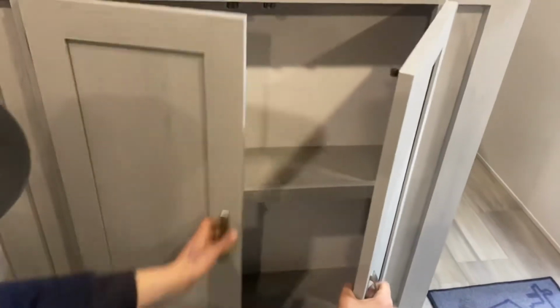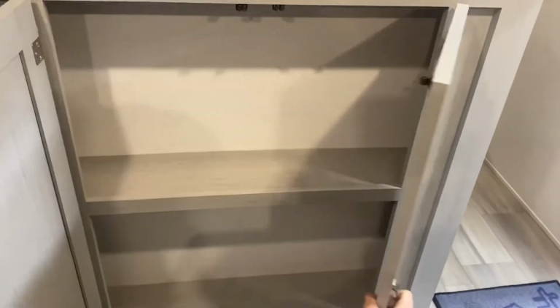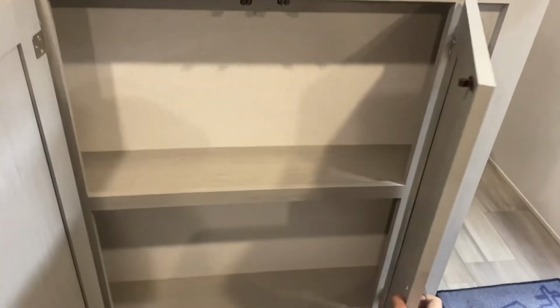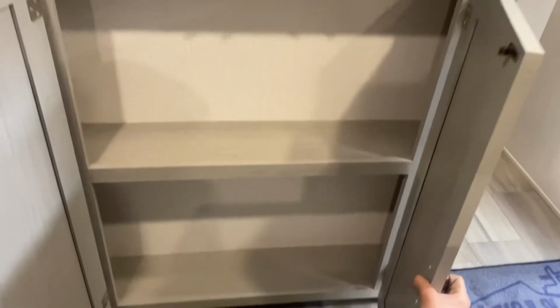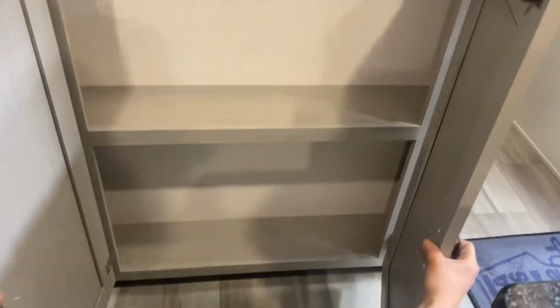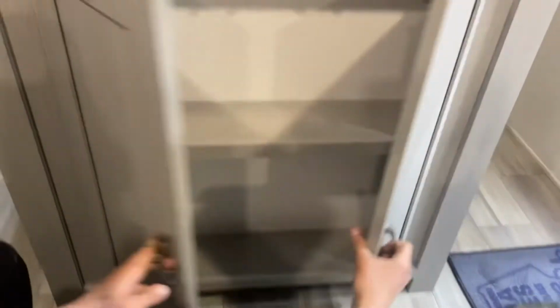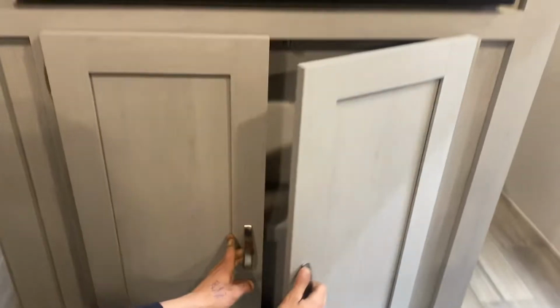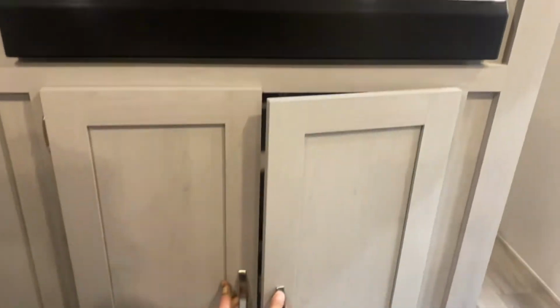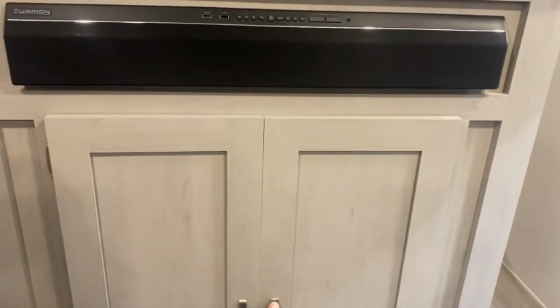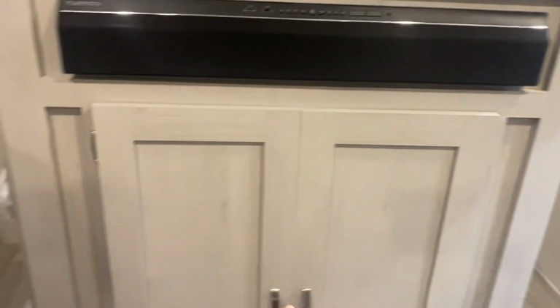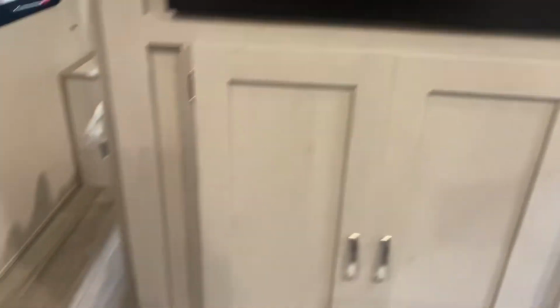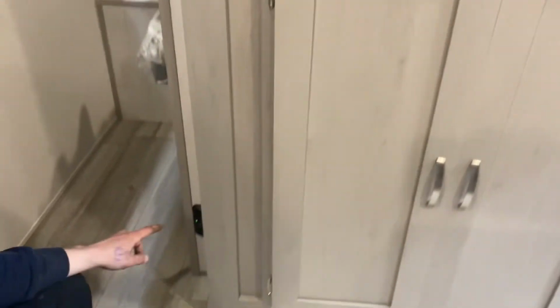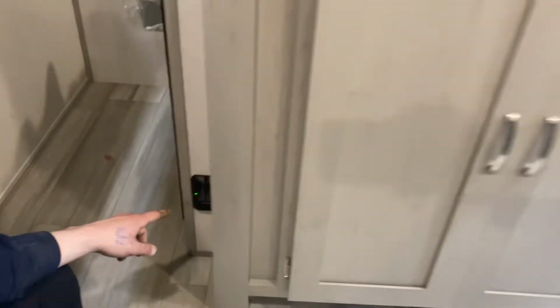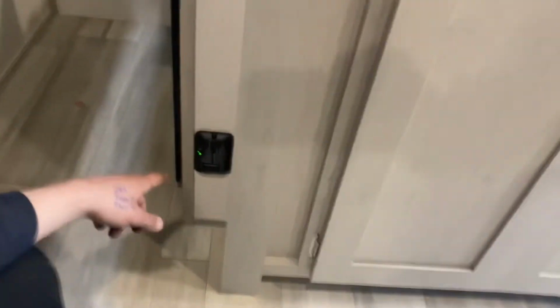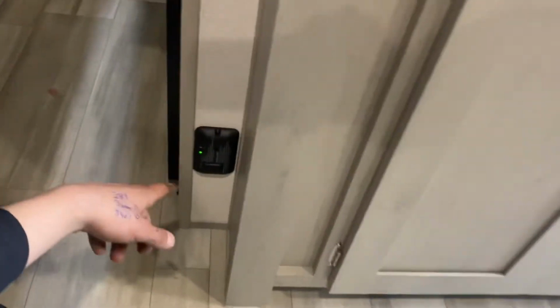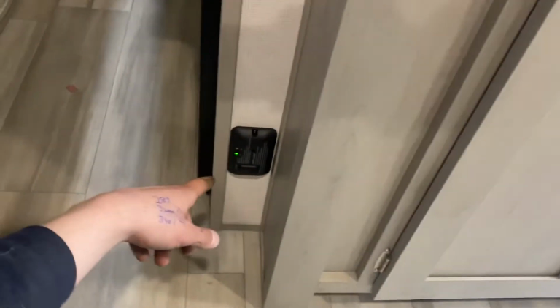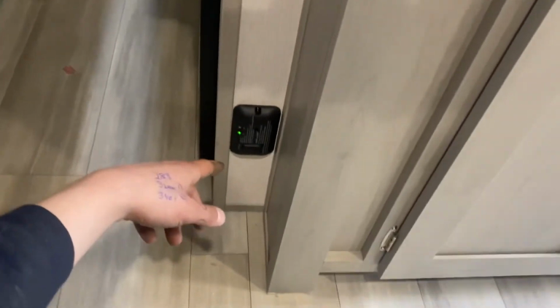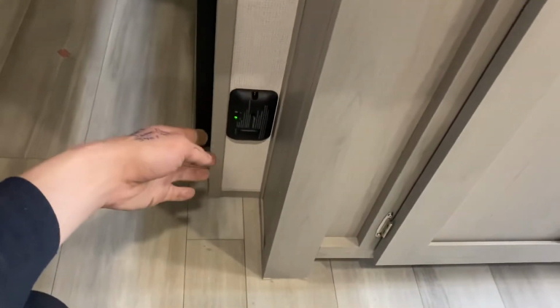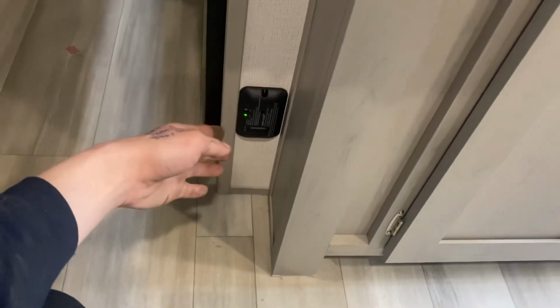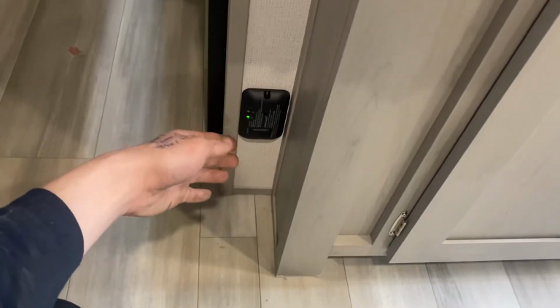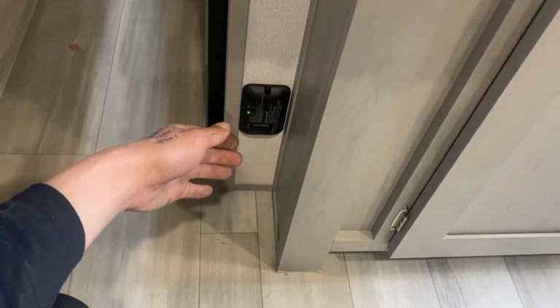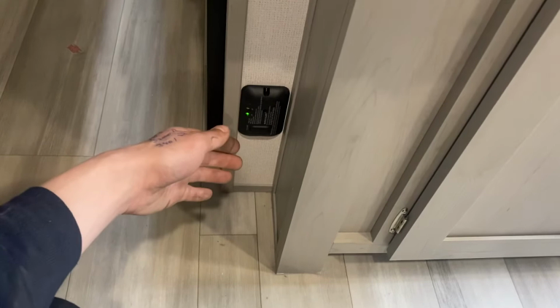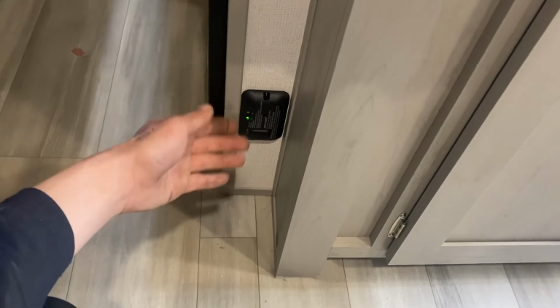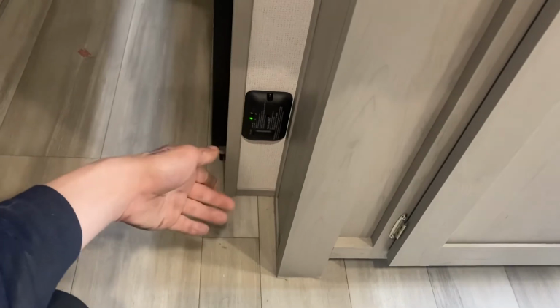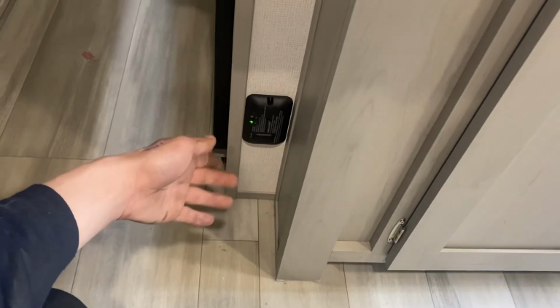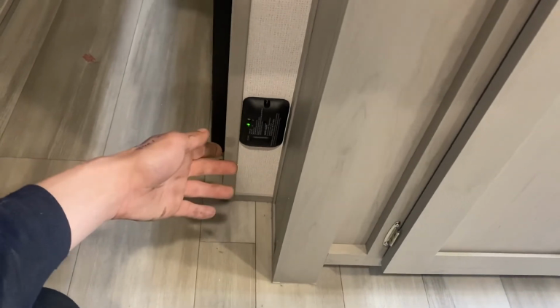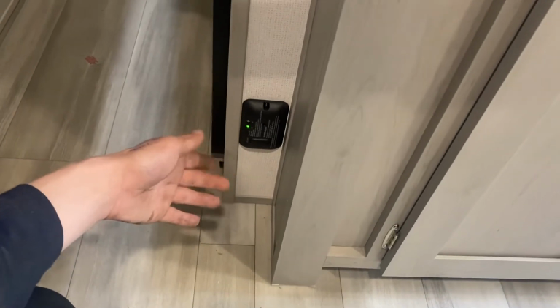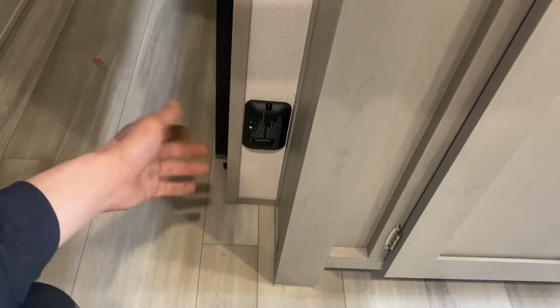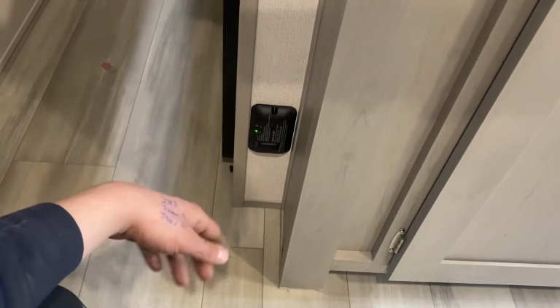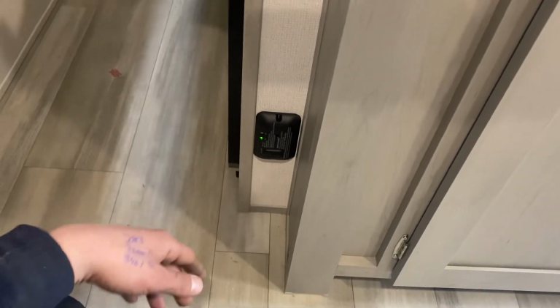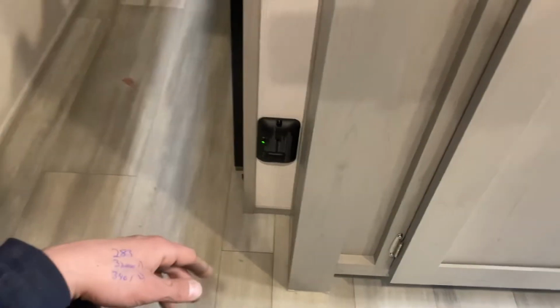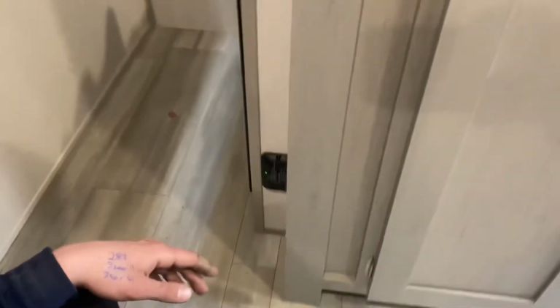Down below that we've got a little bit of storage, and just off to the left side we've got that little black box — that's your LP detector. Propane is heavier than air so it'll sit on the floor, and this guy will detect it and start going off just like your smoke detector would.